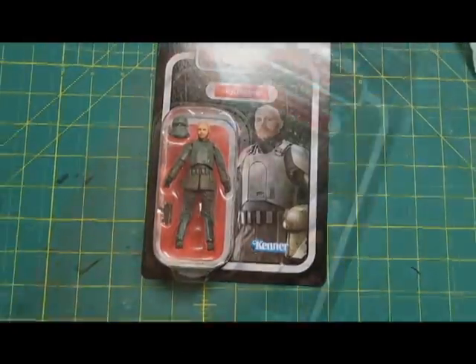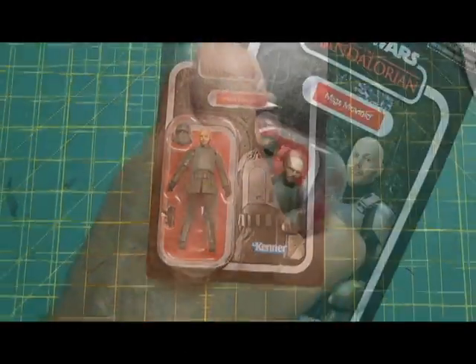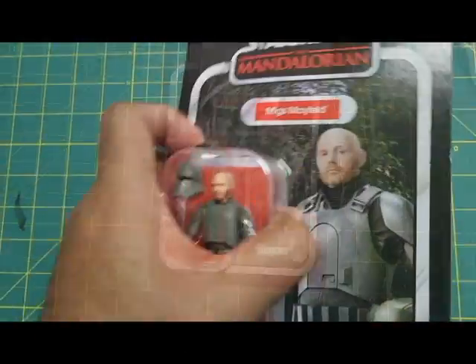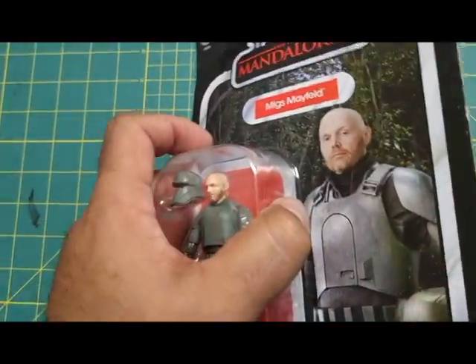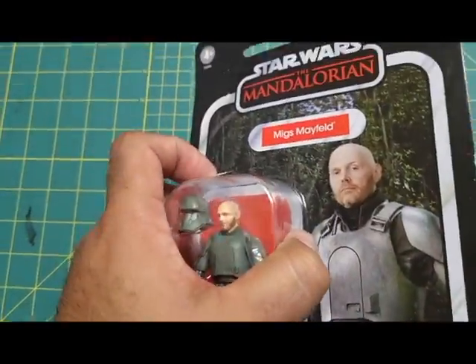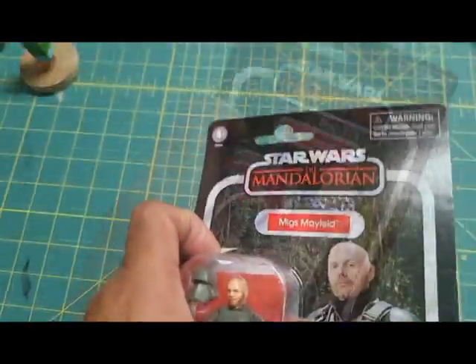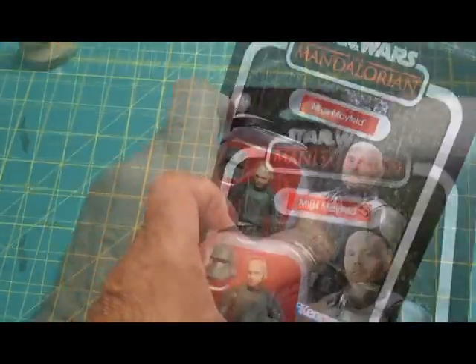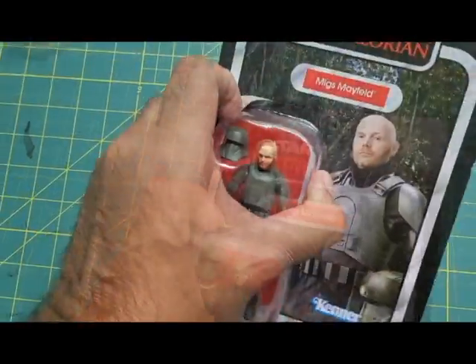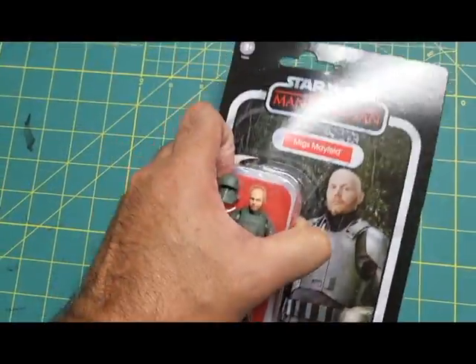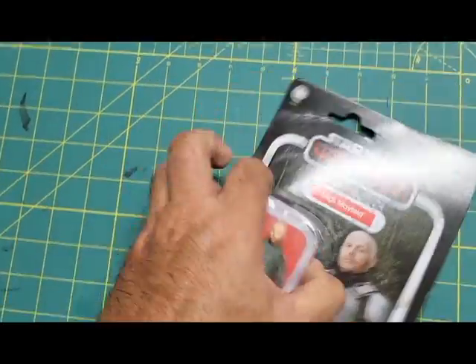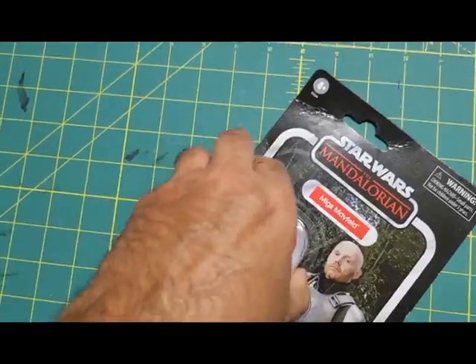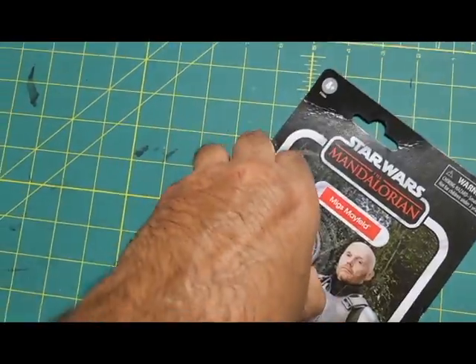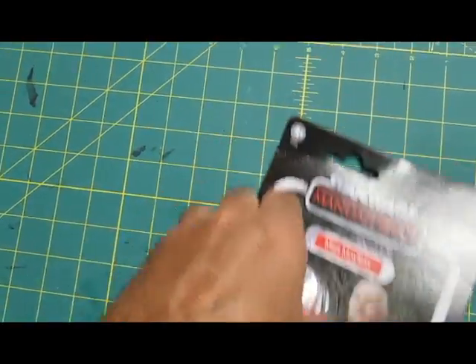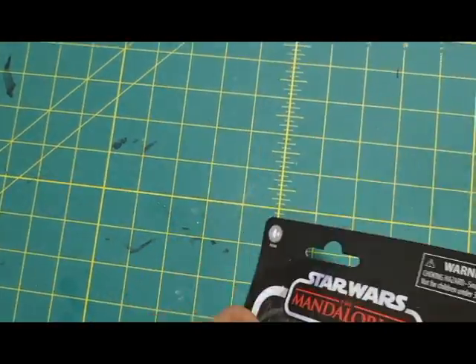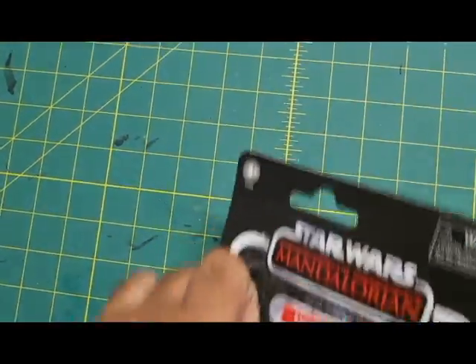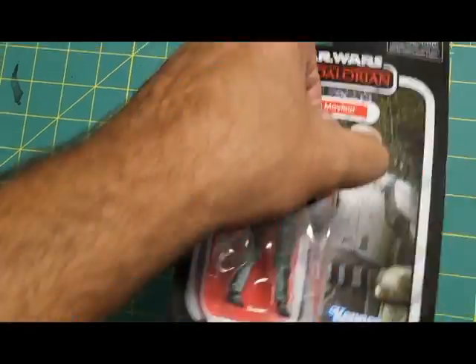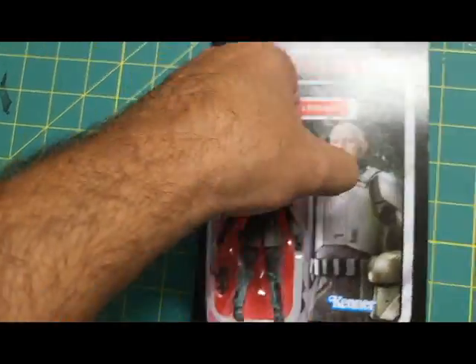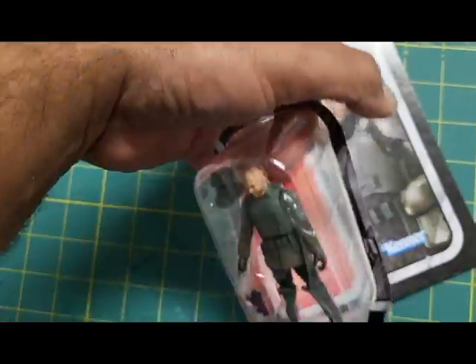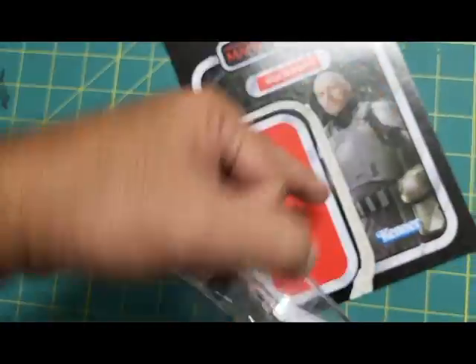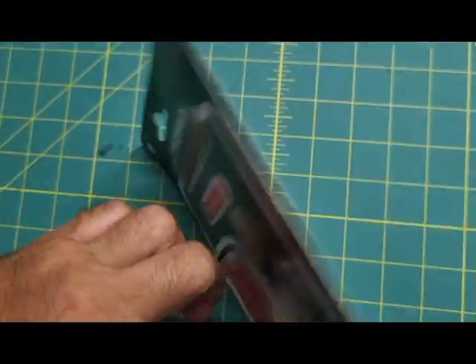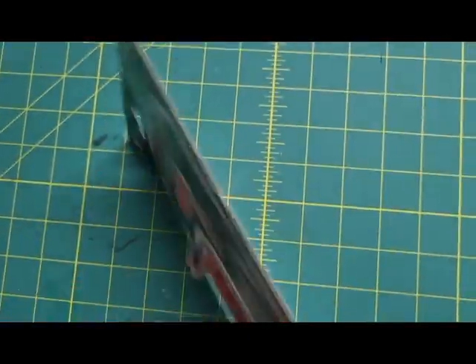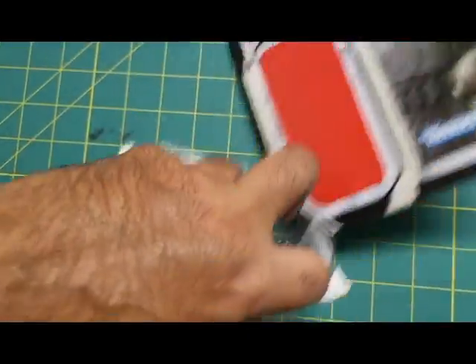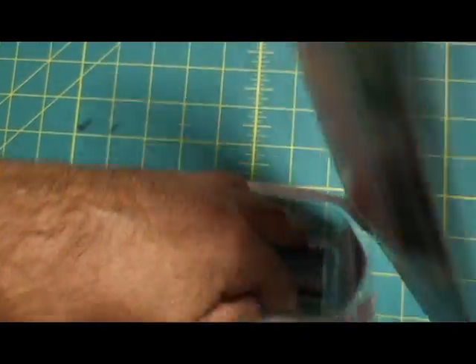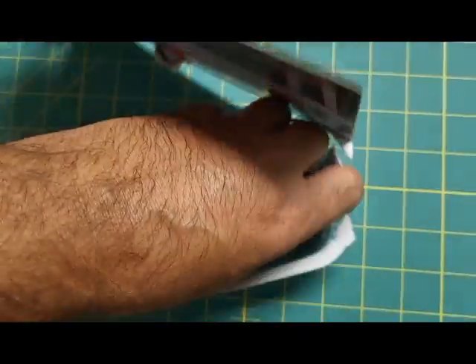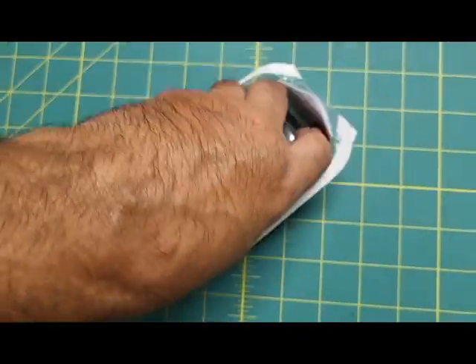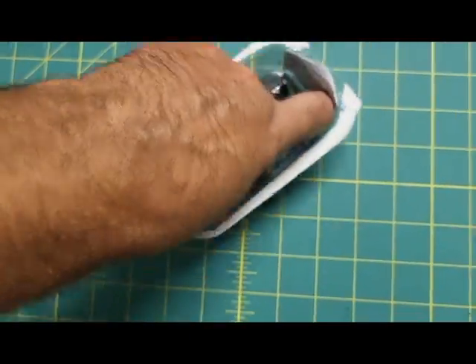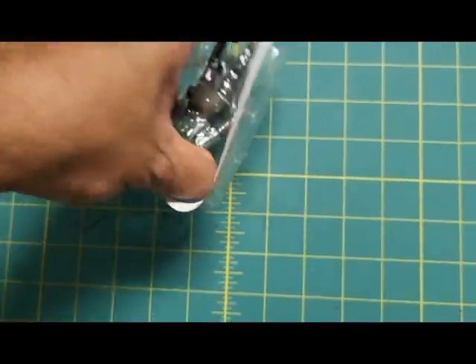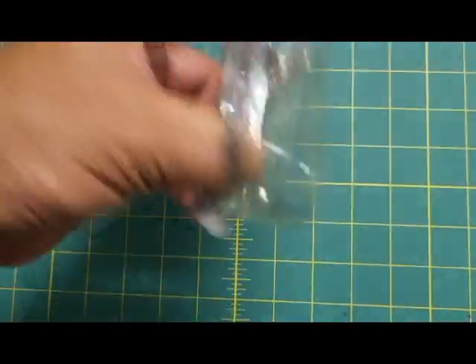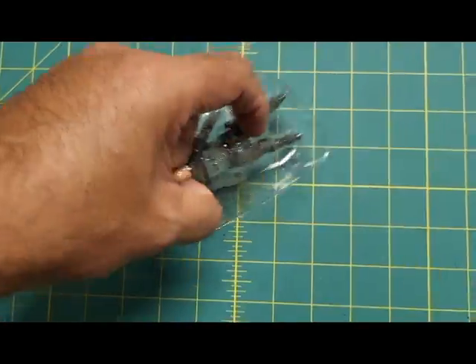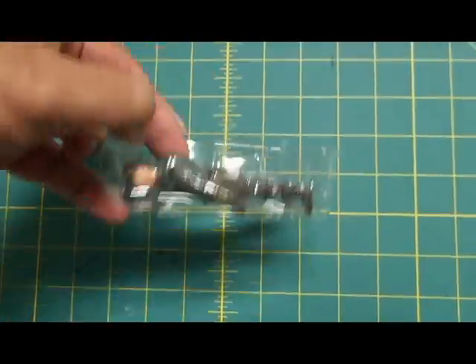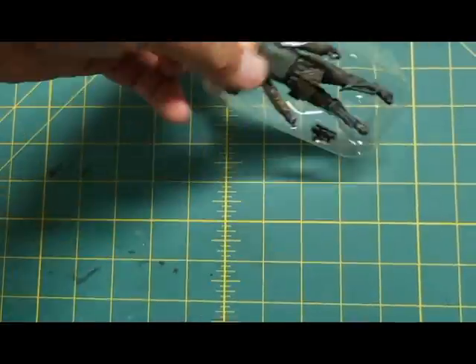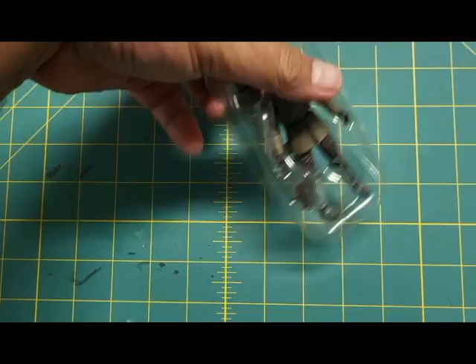It's a really cool figure, but I wish it were different with all the guns and stuff, especially because he was giving Mando a hard time for wearing the mask.